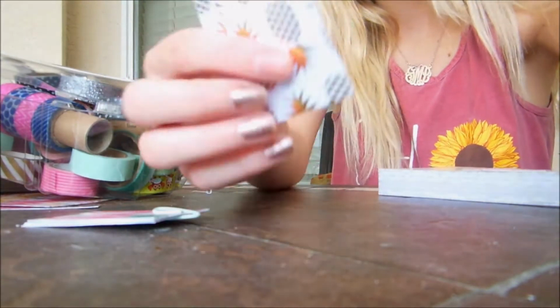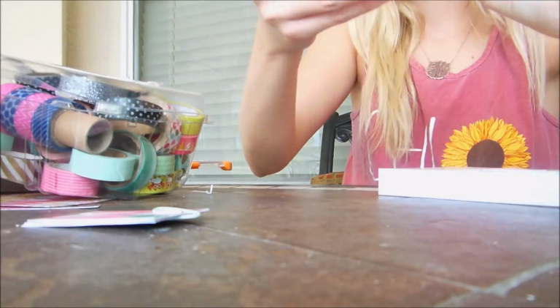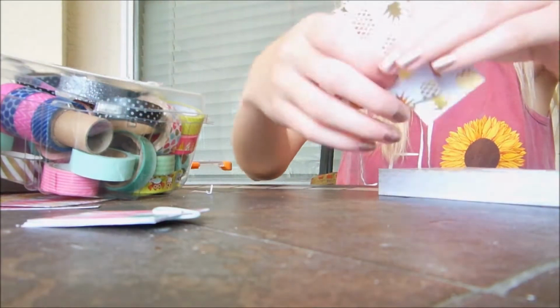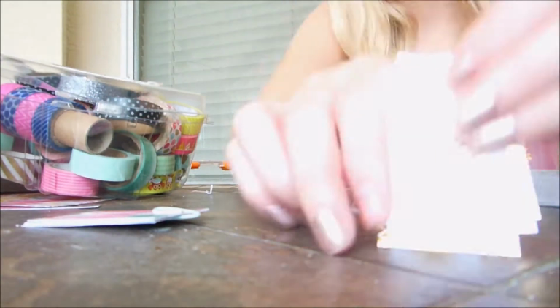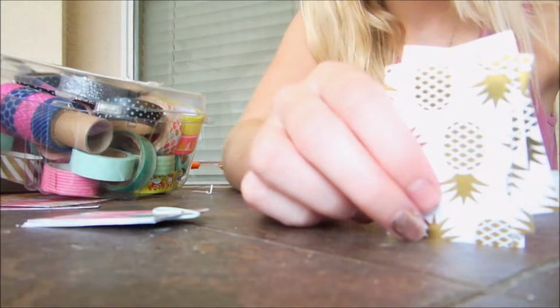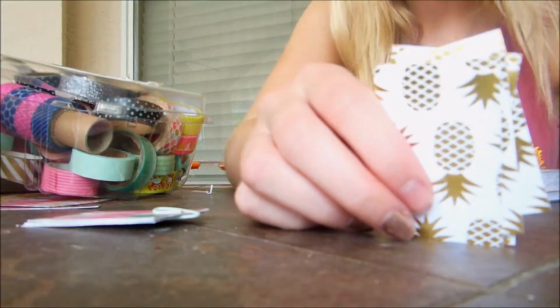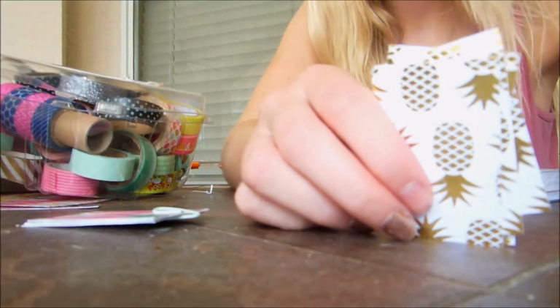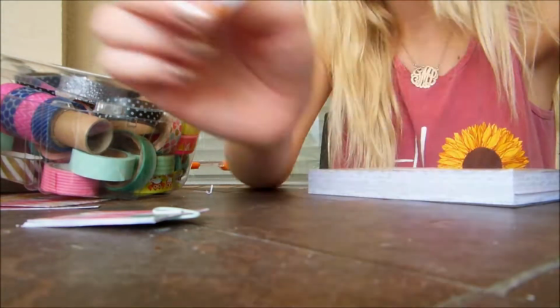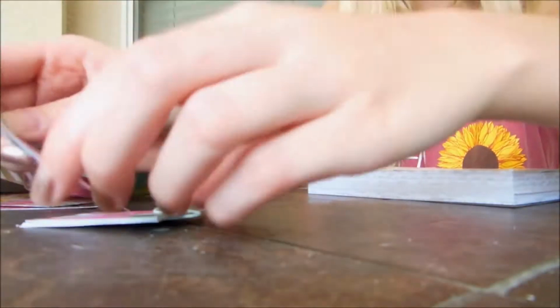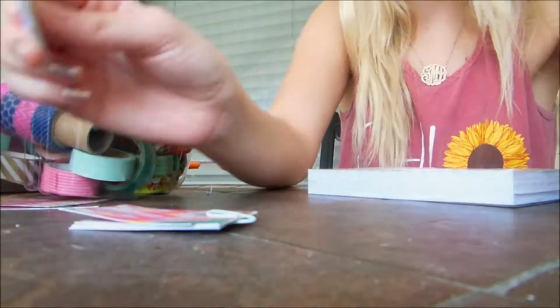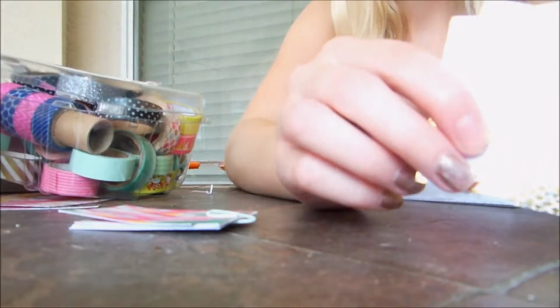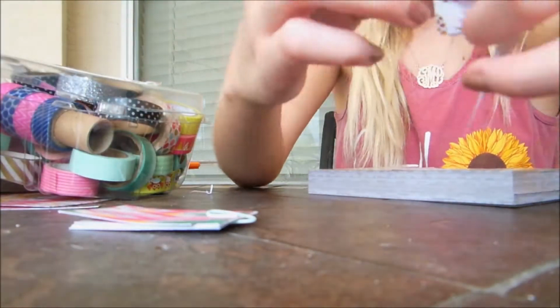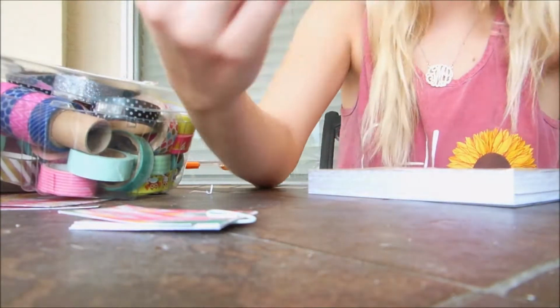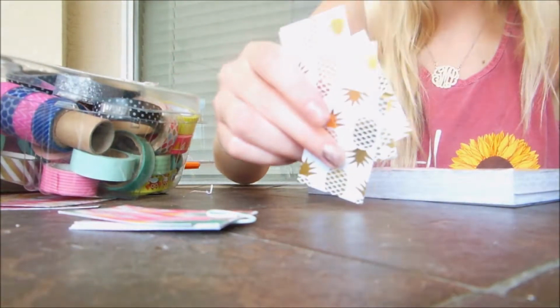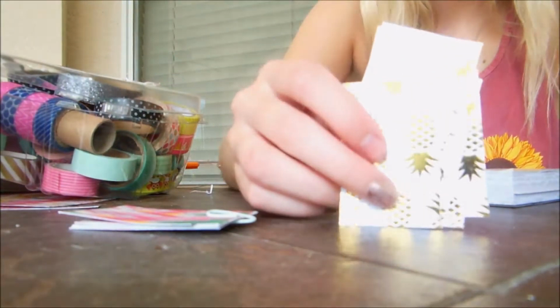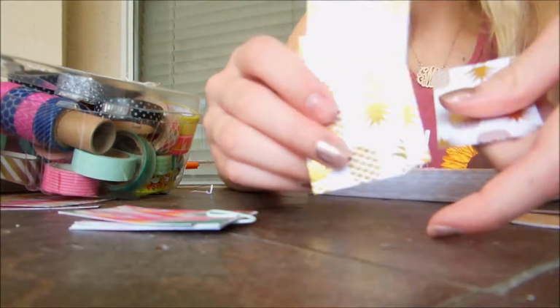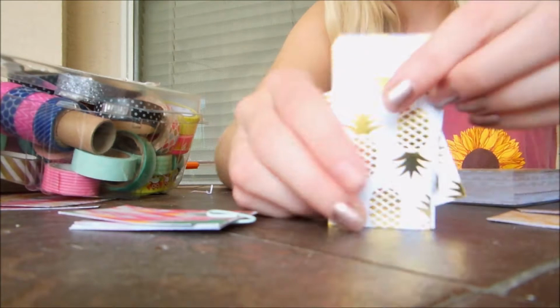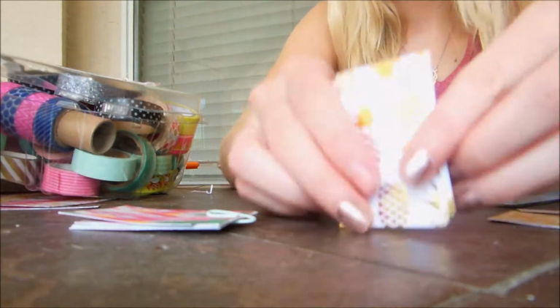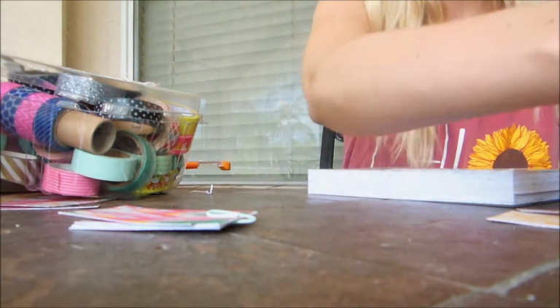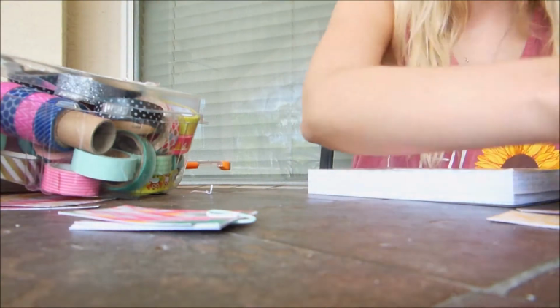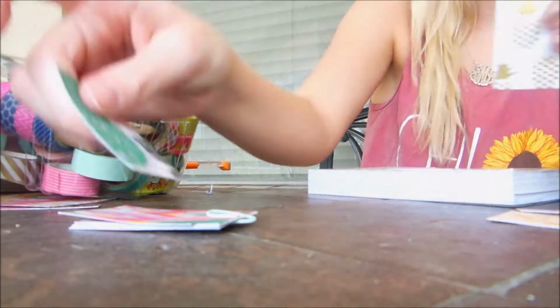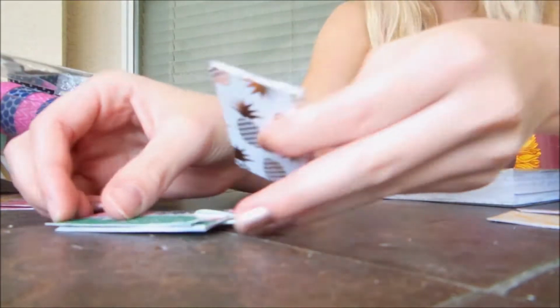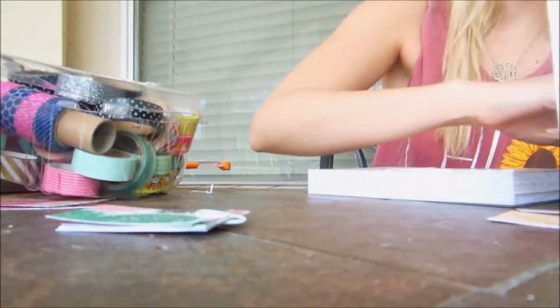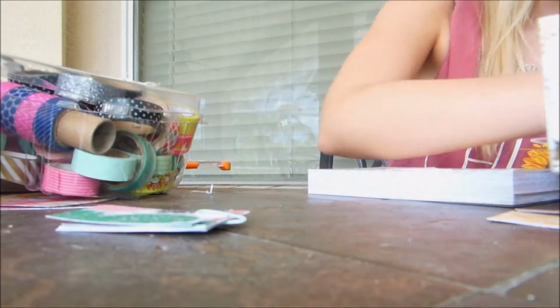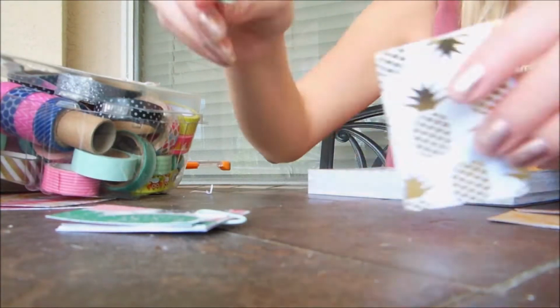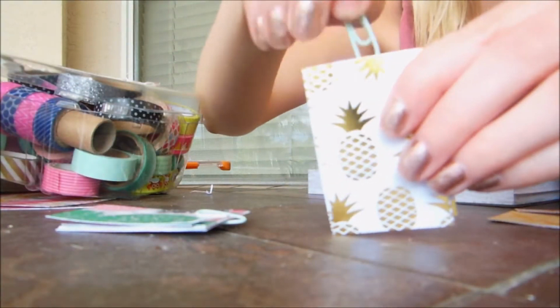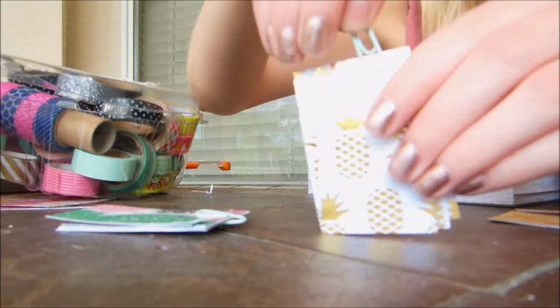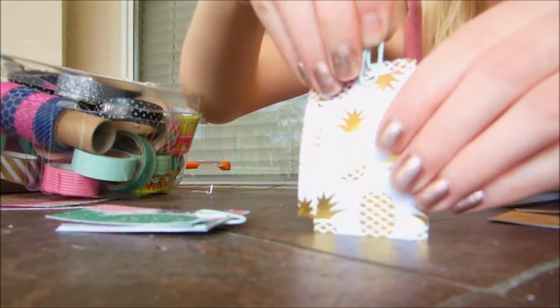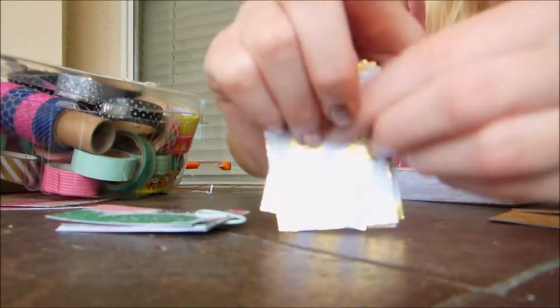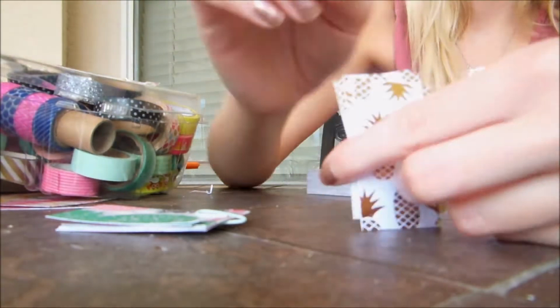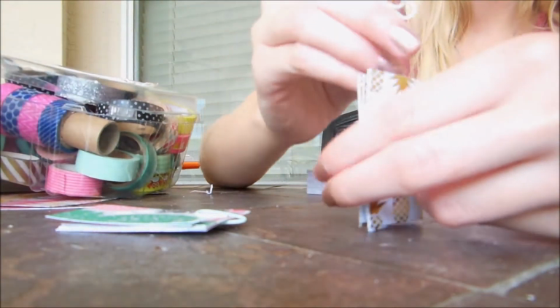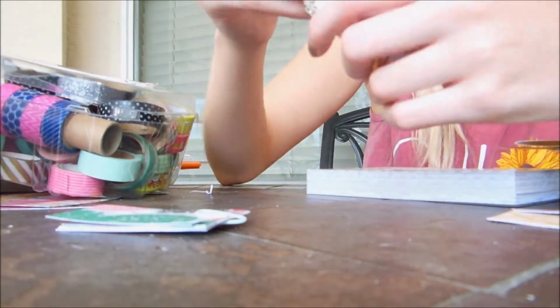Next I take all of the patterns I chose that week and I put each box together and just paperclip it so that way it is more organized and they're not flying all over the place.